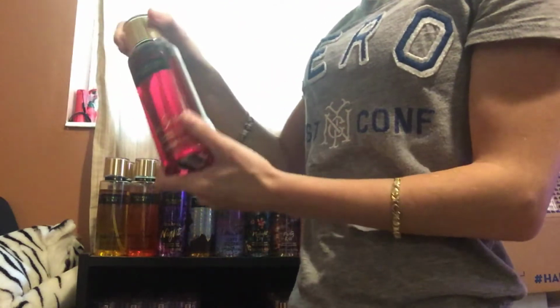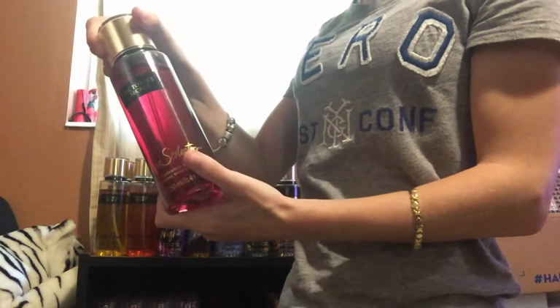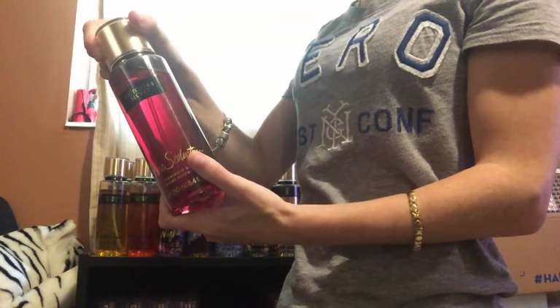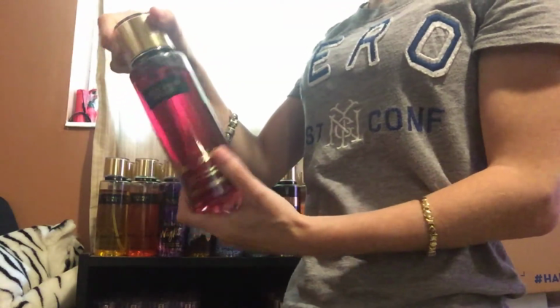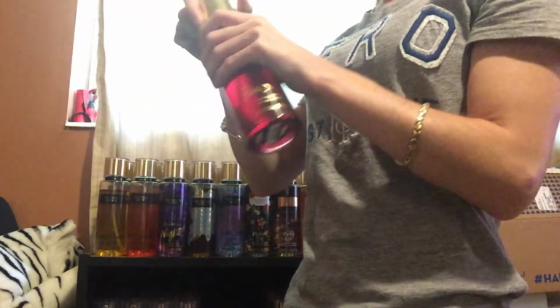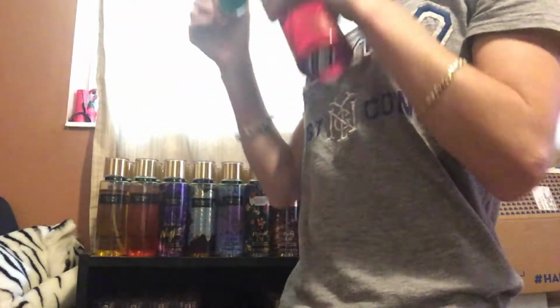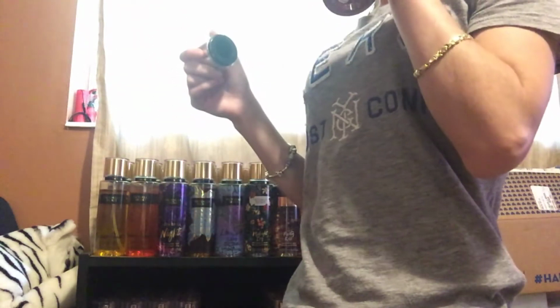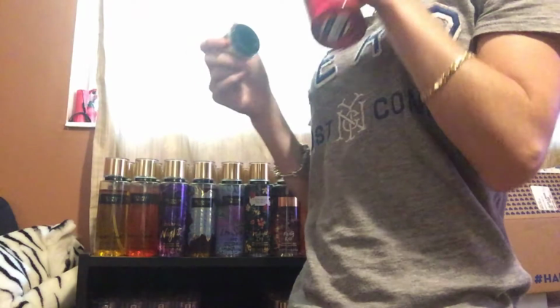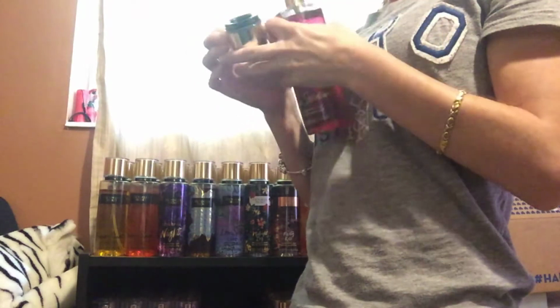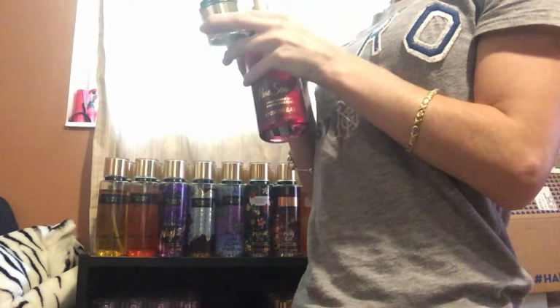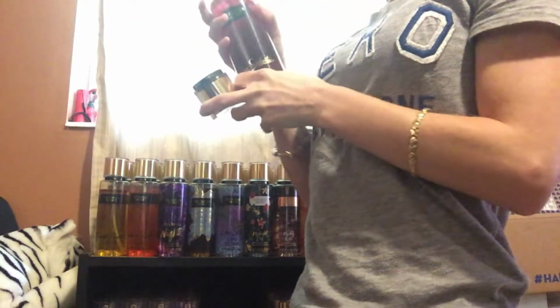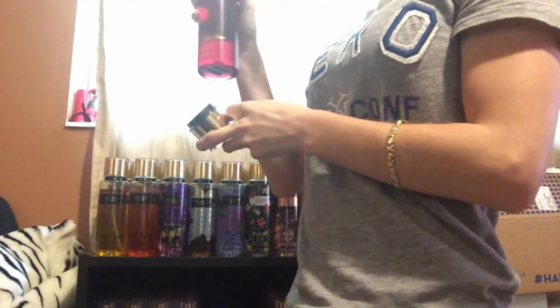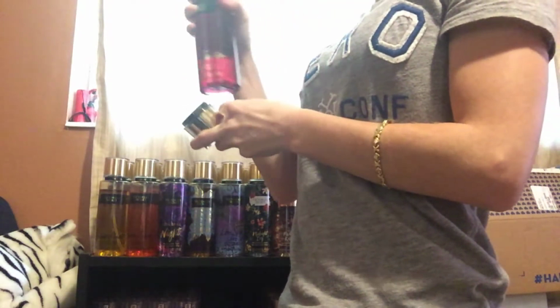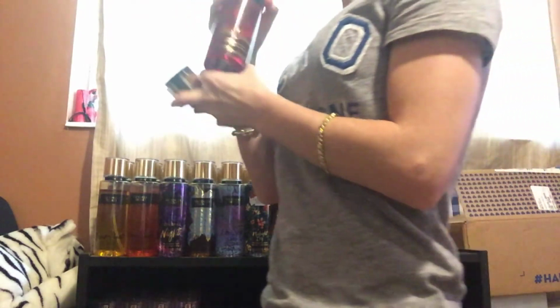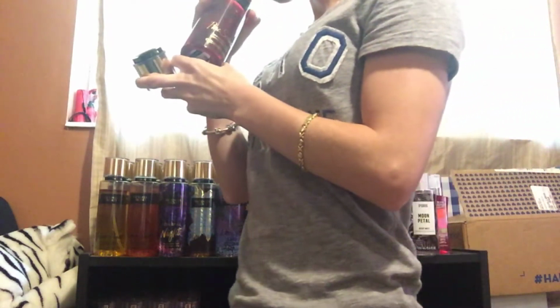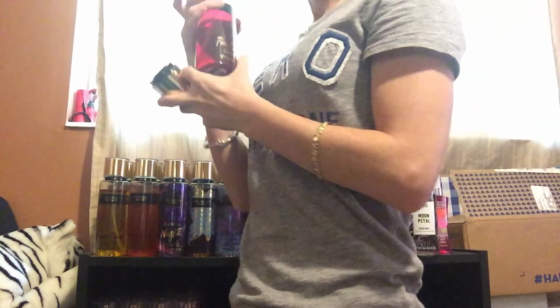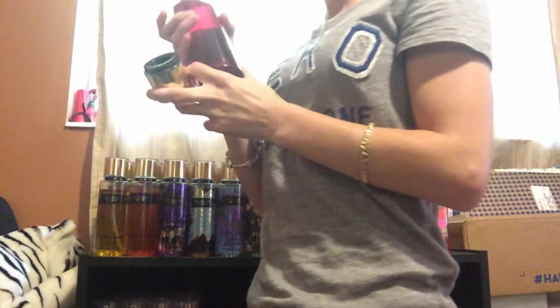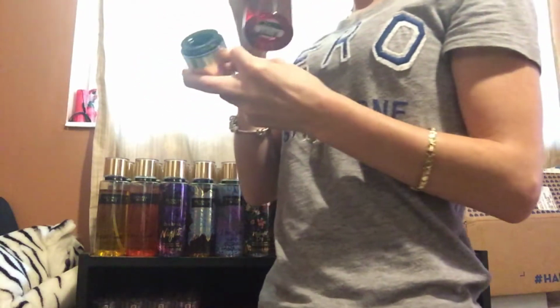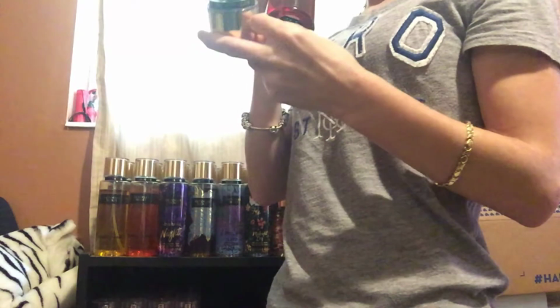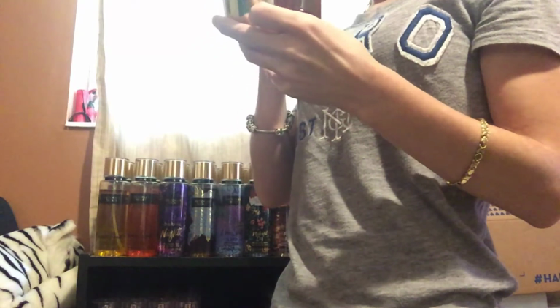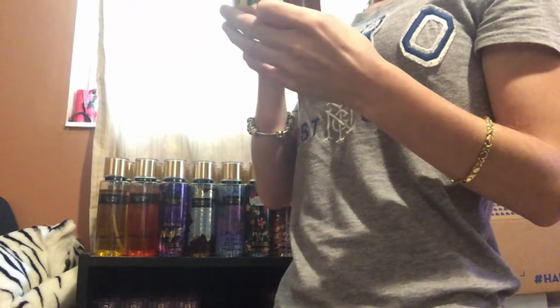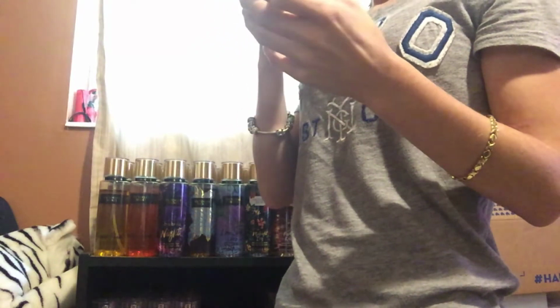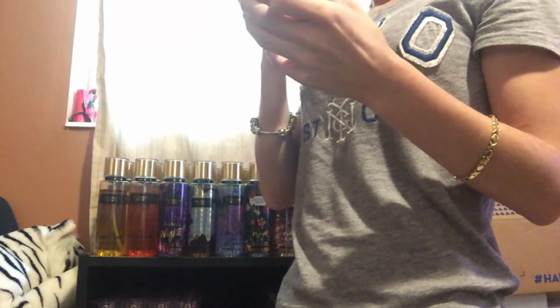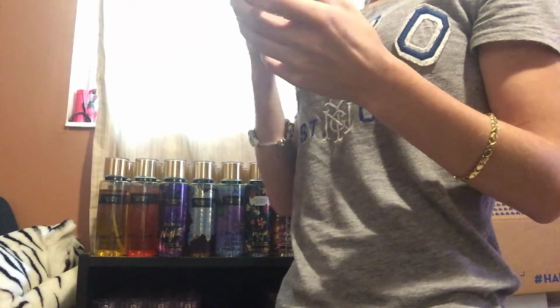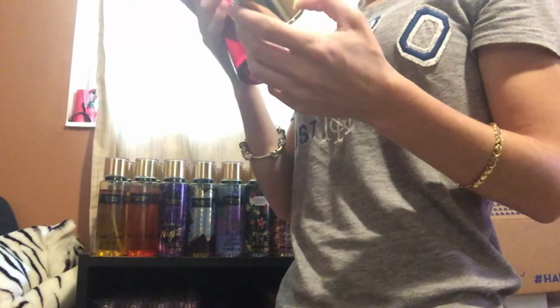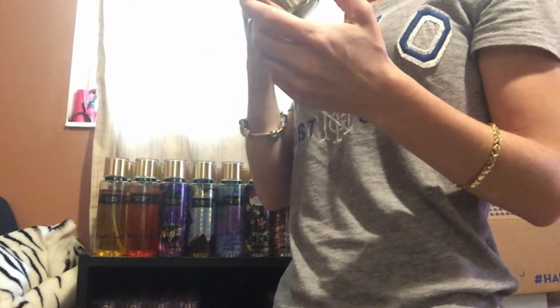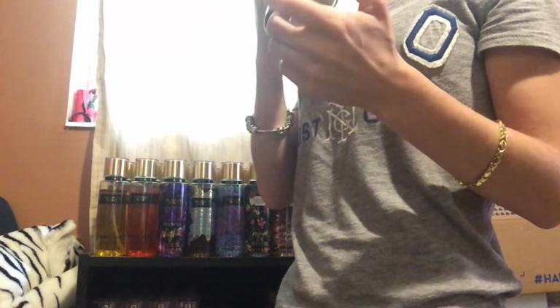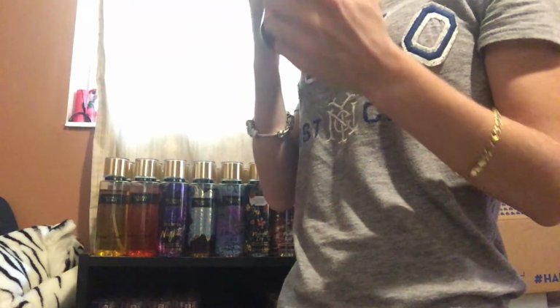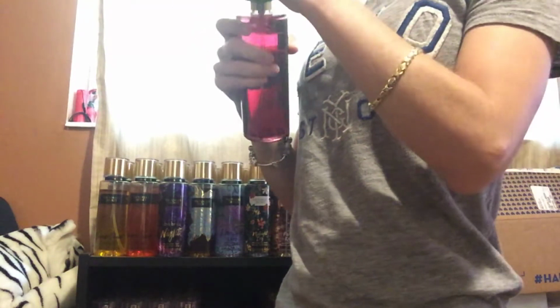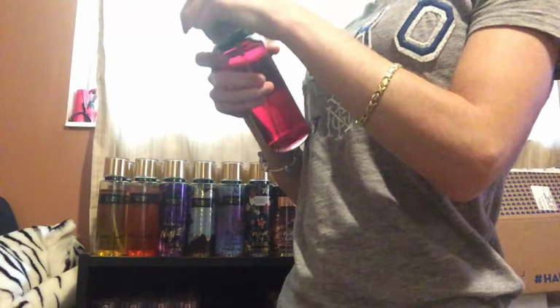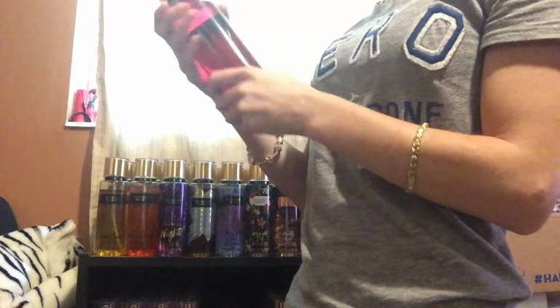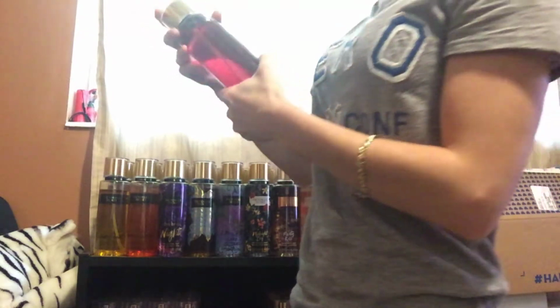I have Pure Seduction. I love this one. My boyfriend really loves this one — he loves anything pomegranate. So I think I'm going to keep this. He loves this one.